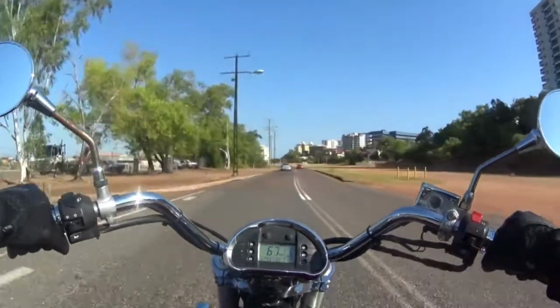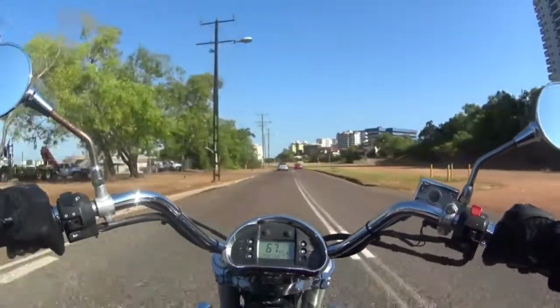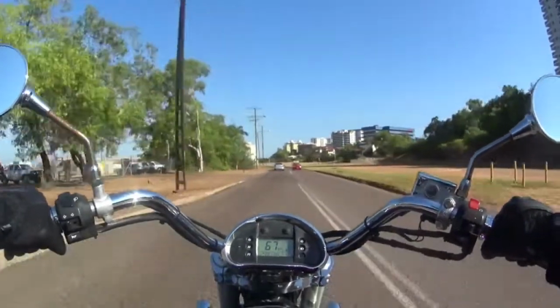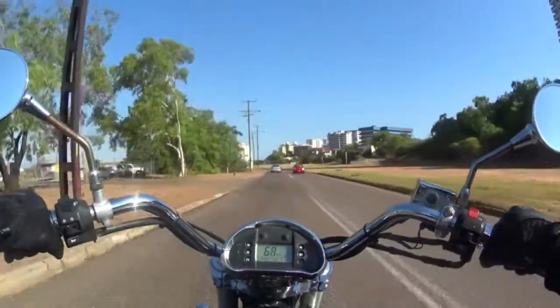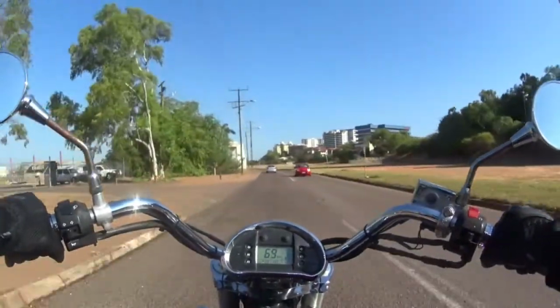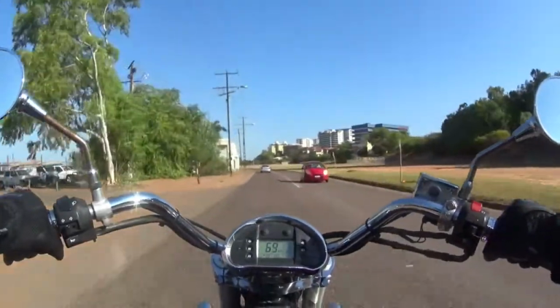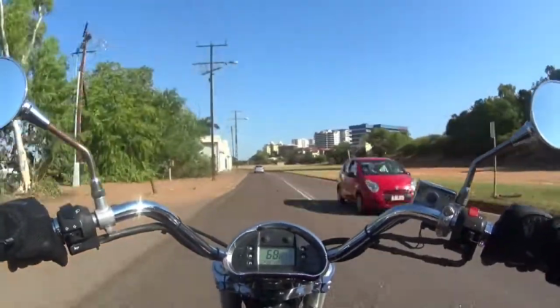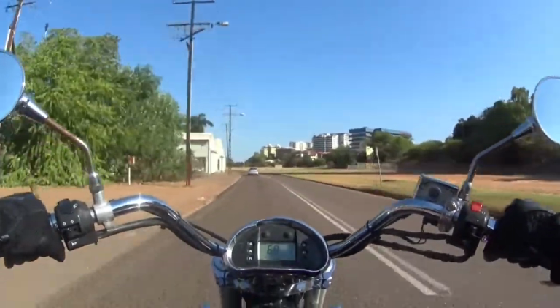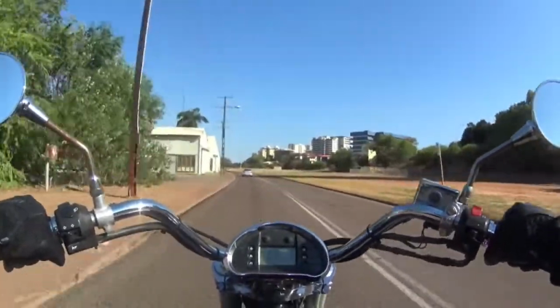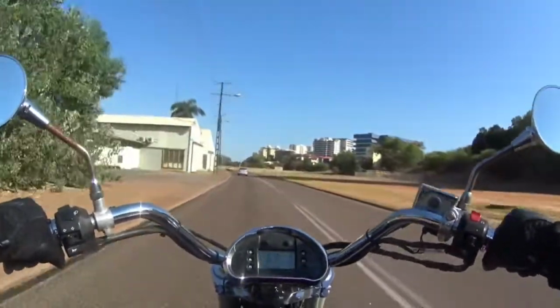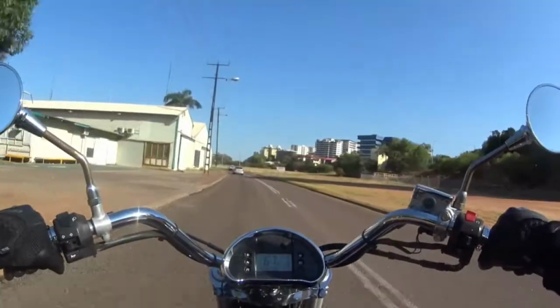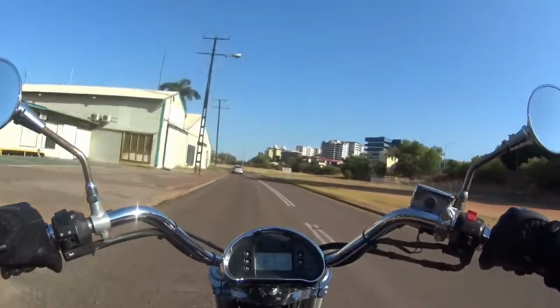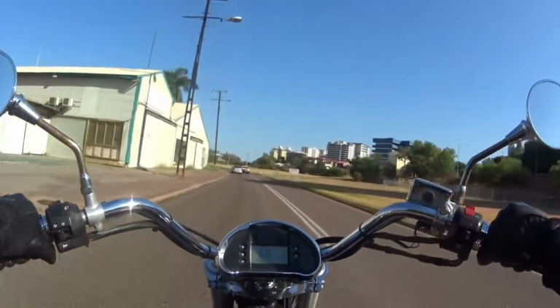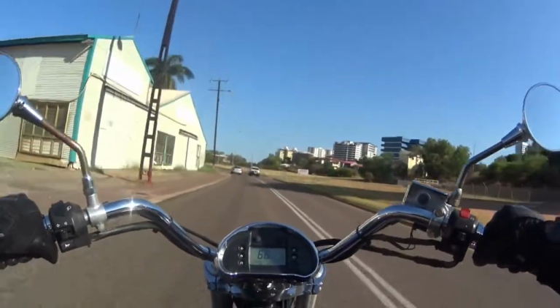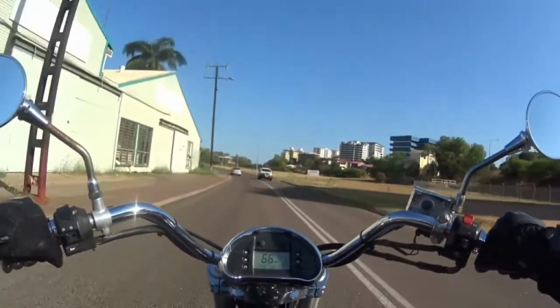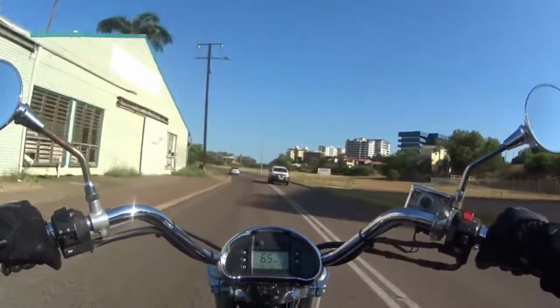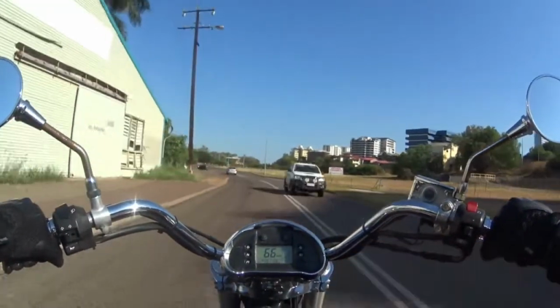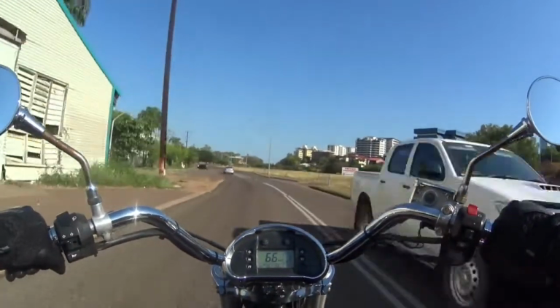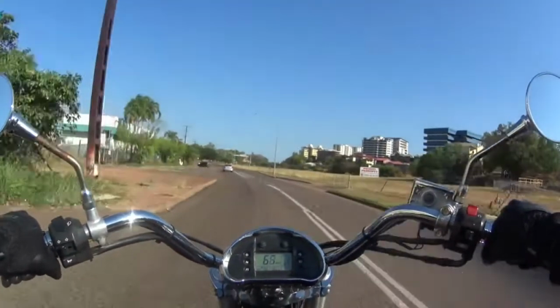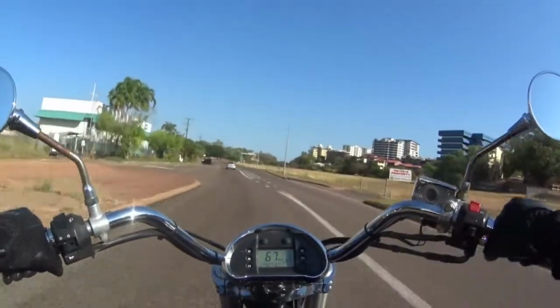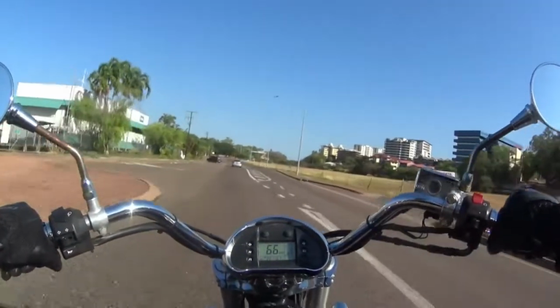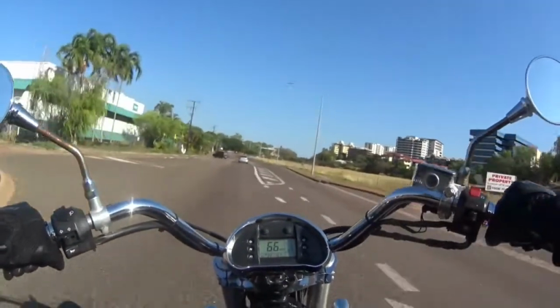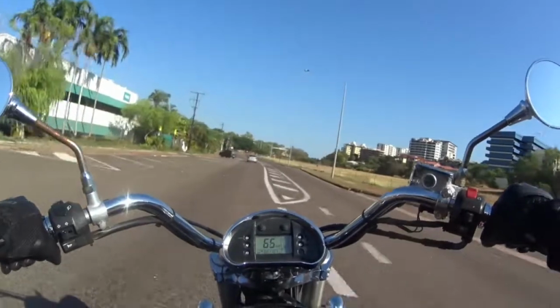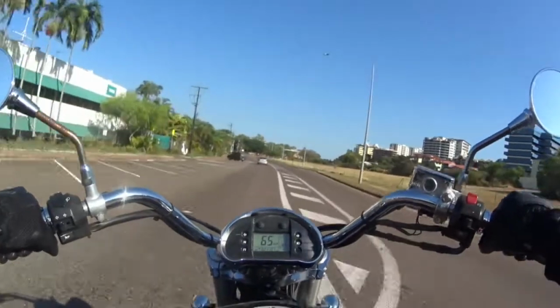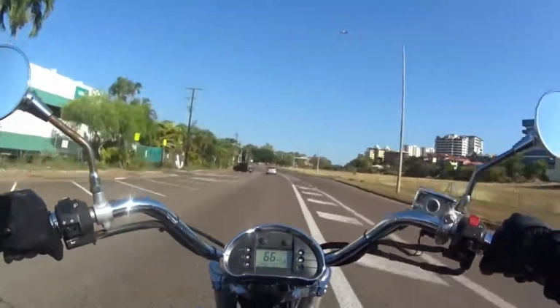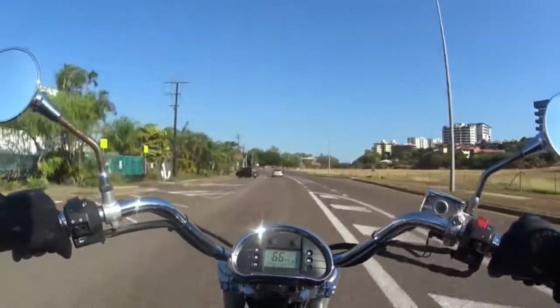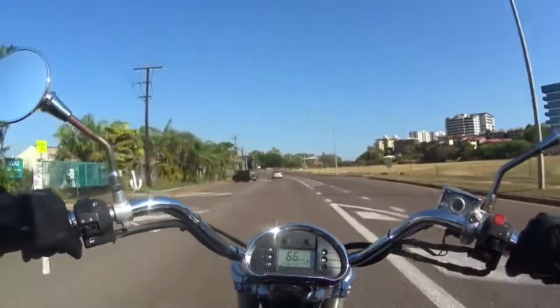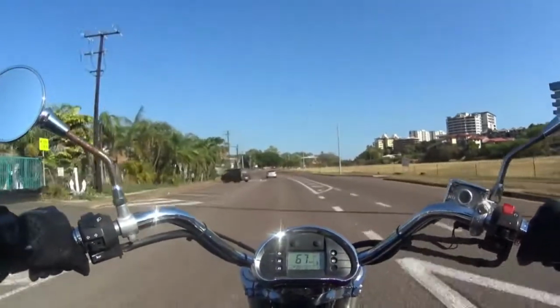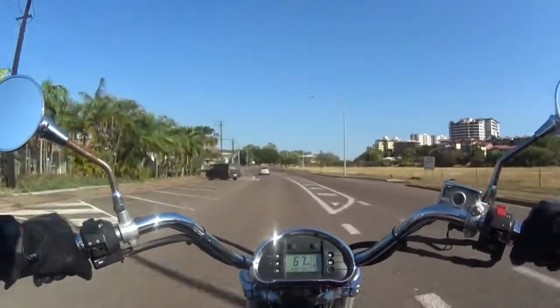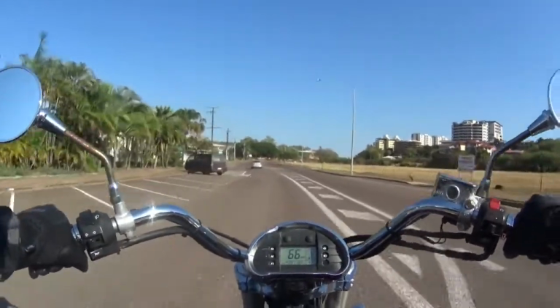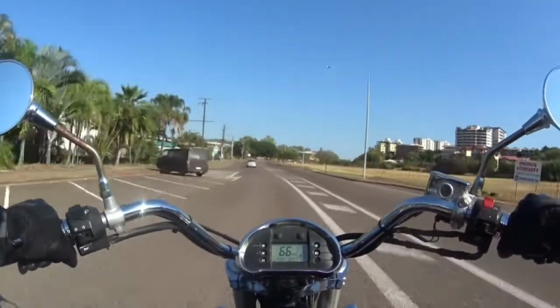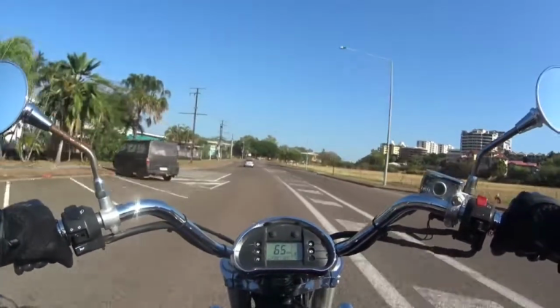It's a really nice cruiser to ride. I ride it daily to work, just do my commute with it. There's no storage on the bike so I've got to wear a backpack. Everything fits in the backpack for me and it works well.